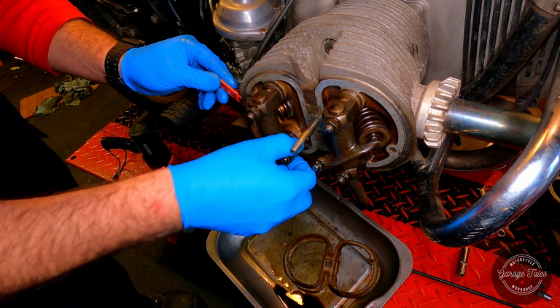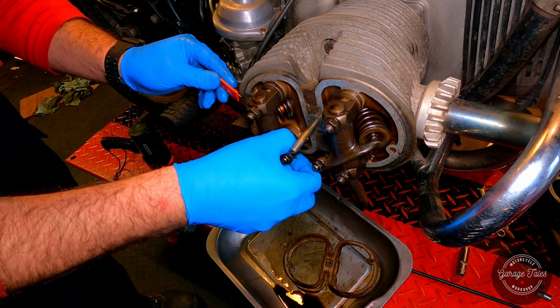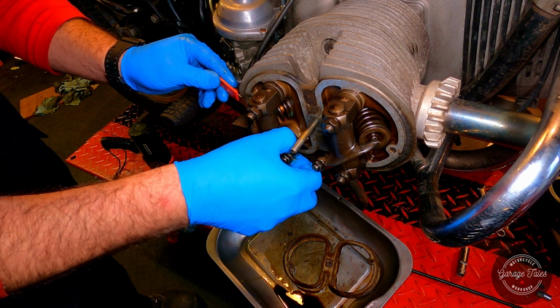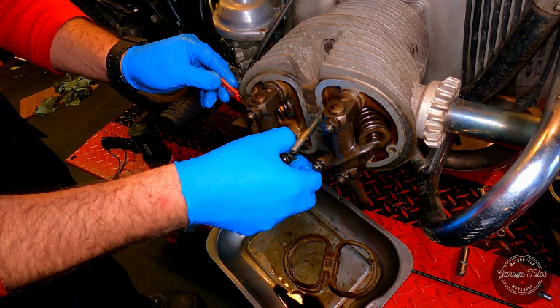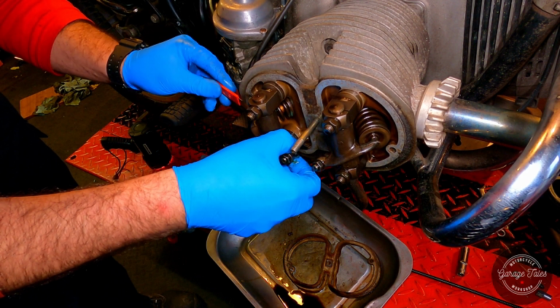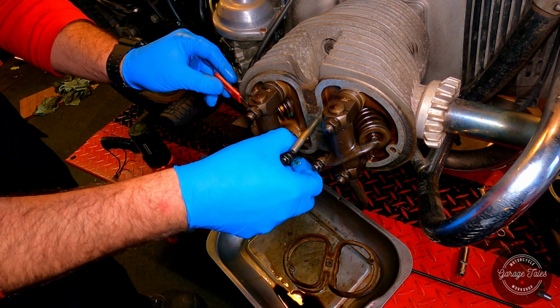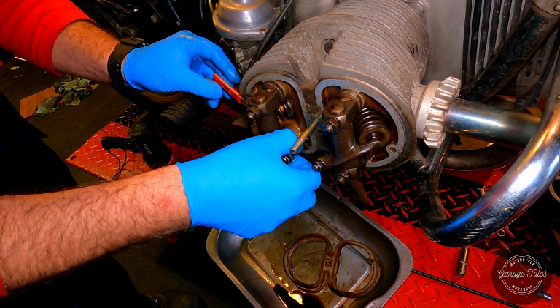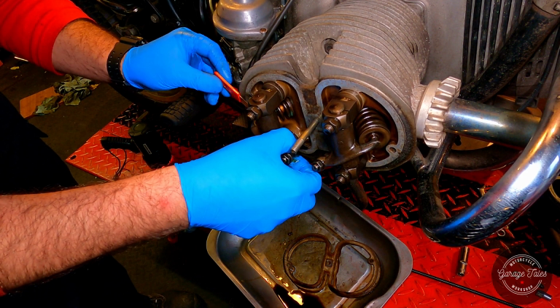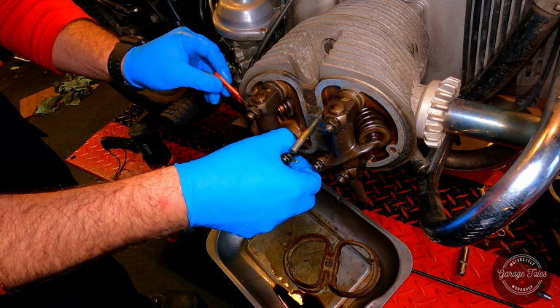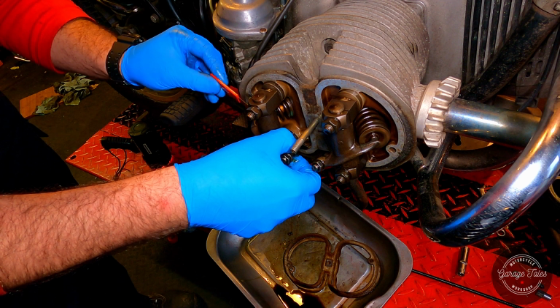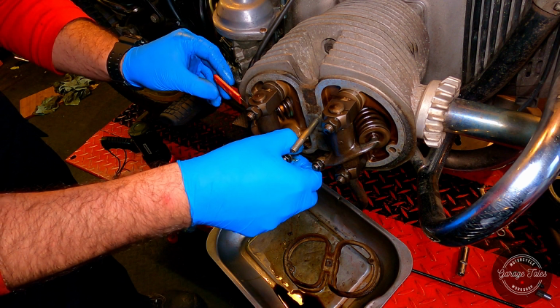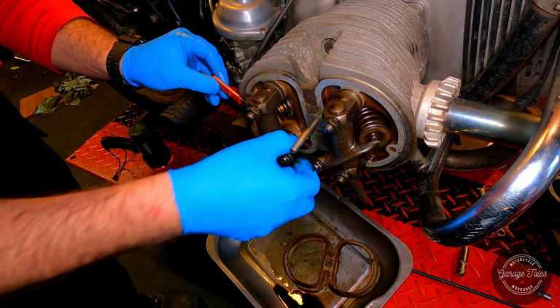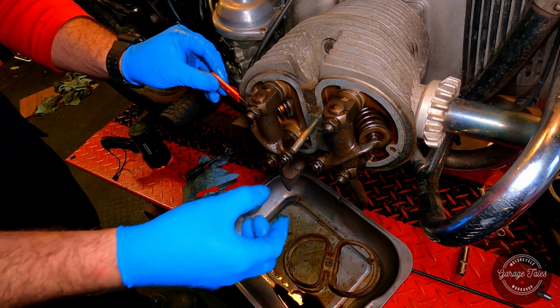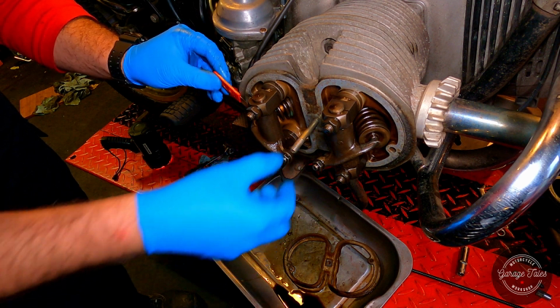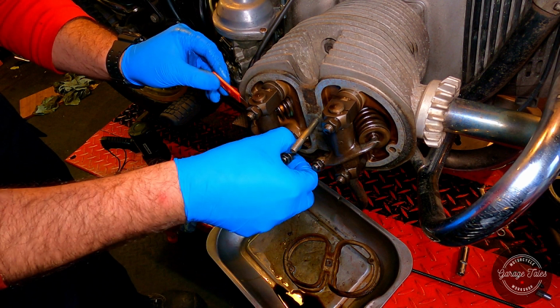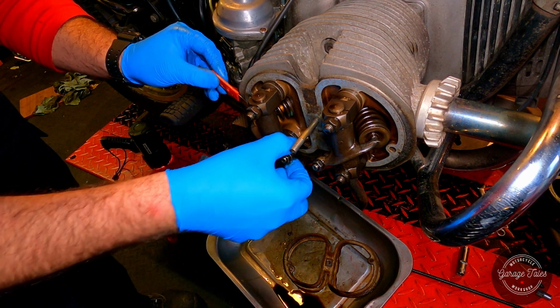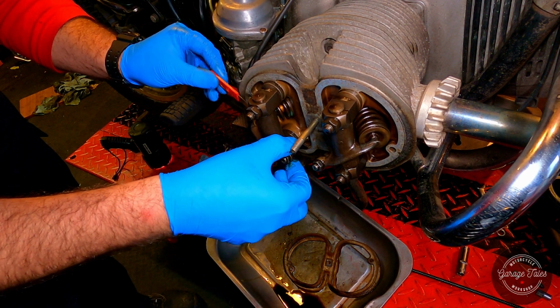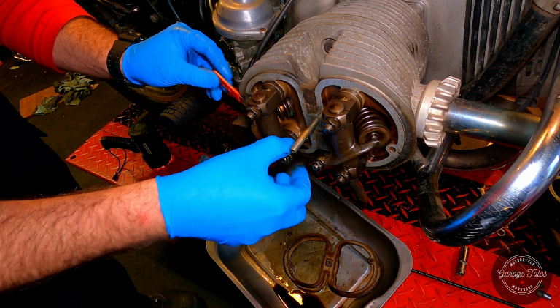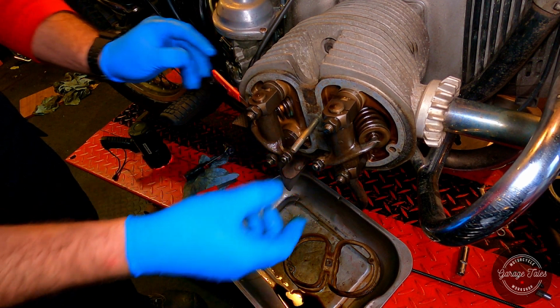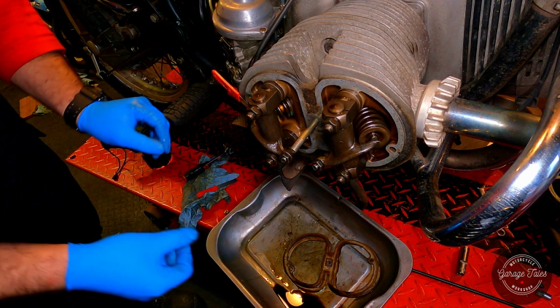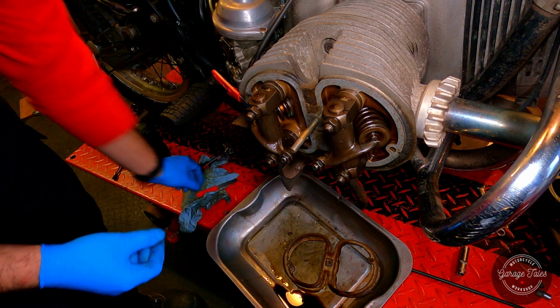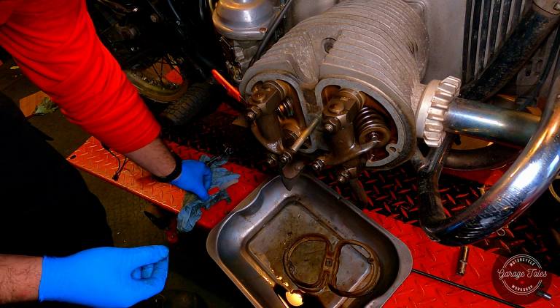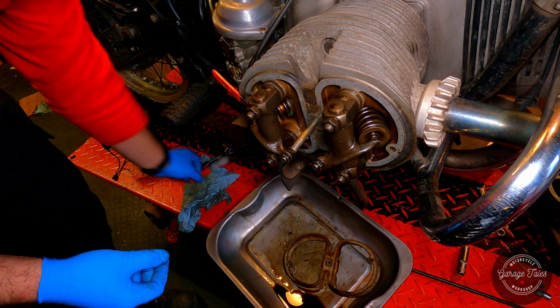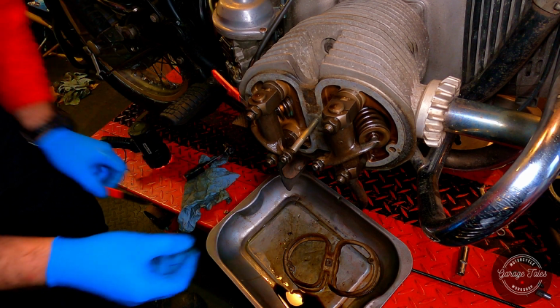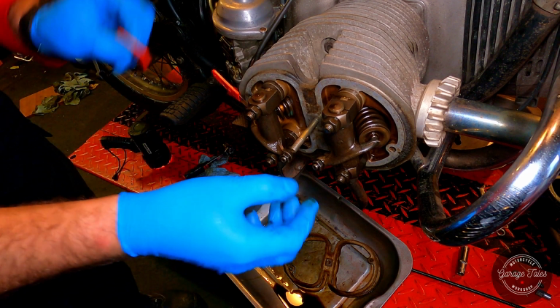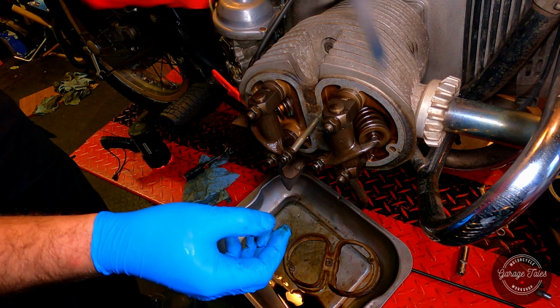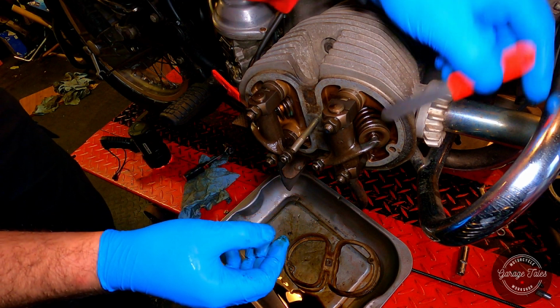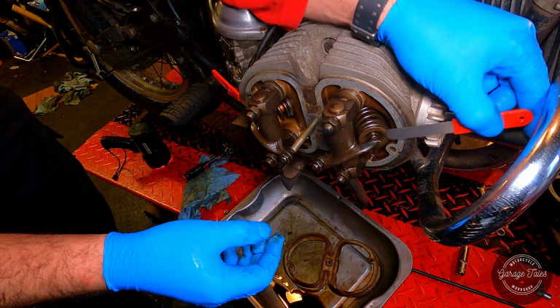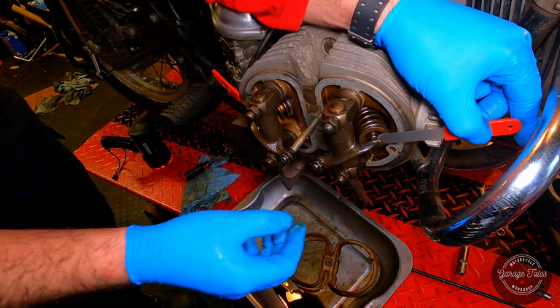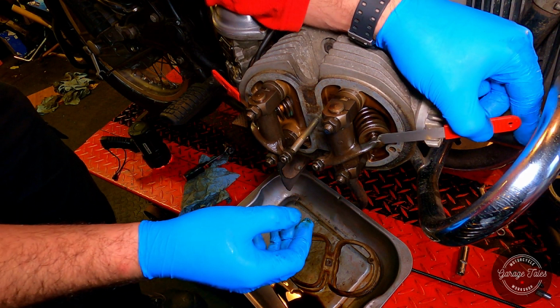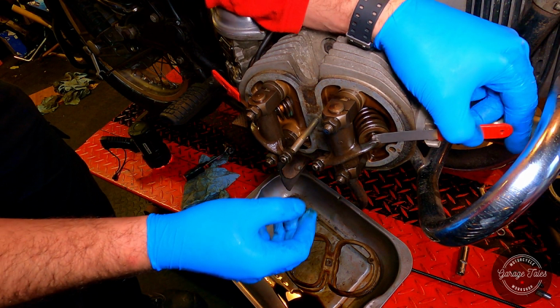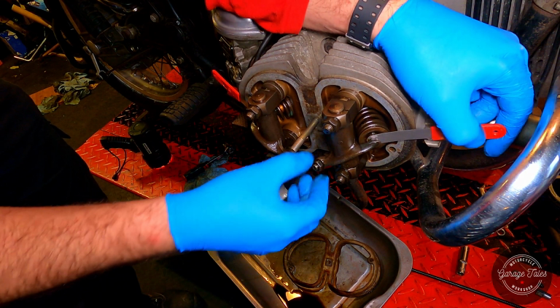I just realized I forgot to mention anything about checking the end play. It's good on this bike, so that's why I didn't go into any detail on adjusting it. But it is important you check it, so next time I get an airhead in the garage I'll make sure I demonstrate that.